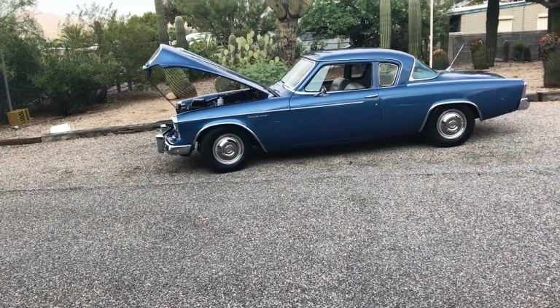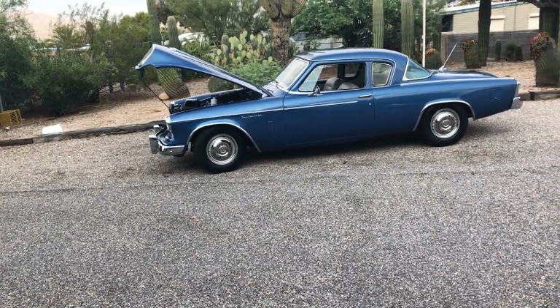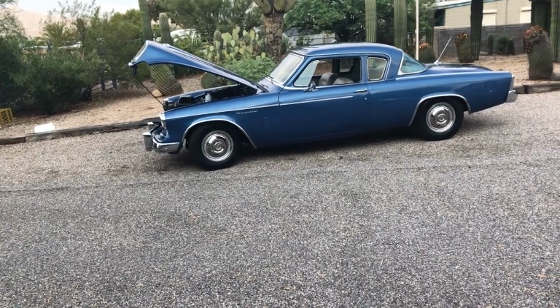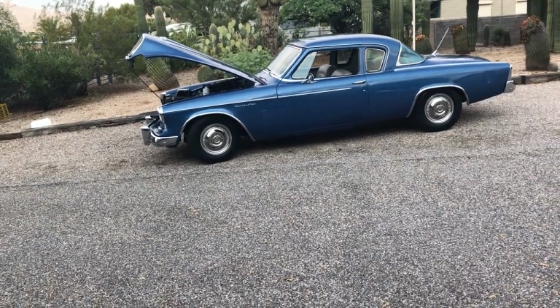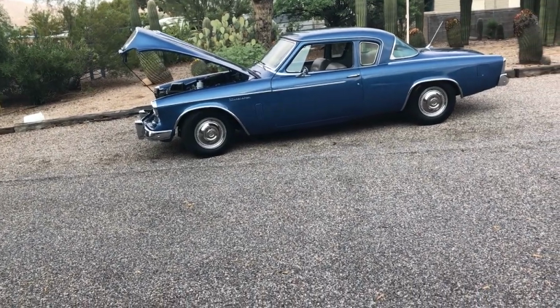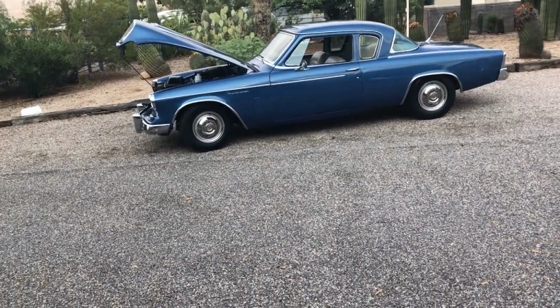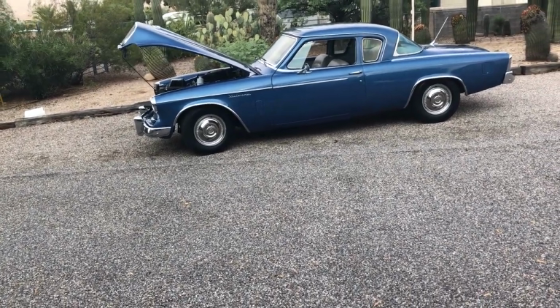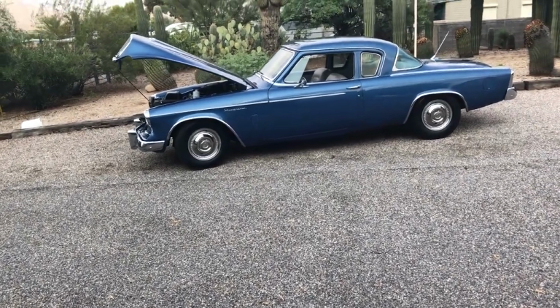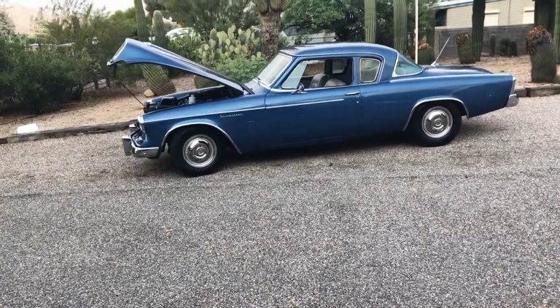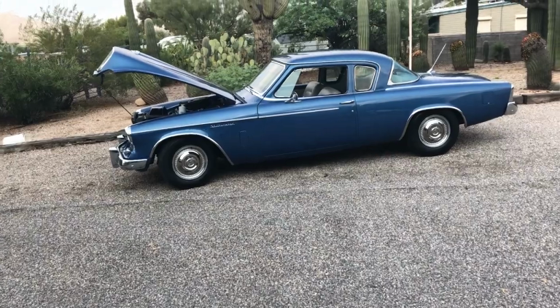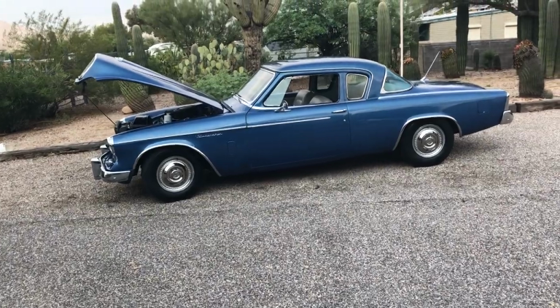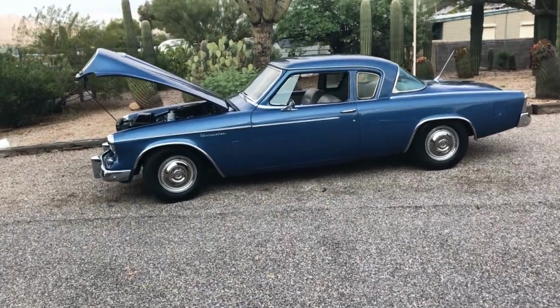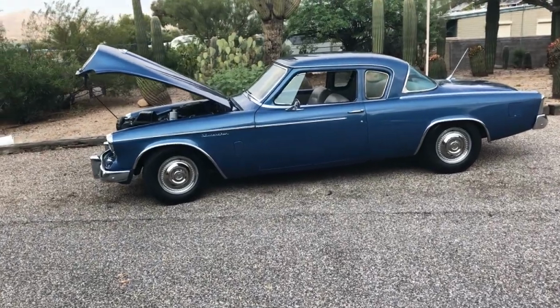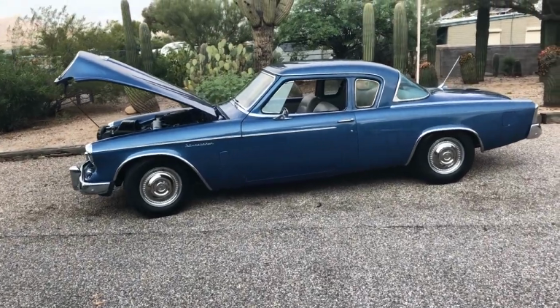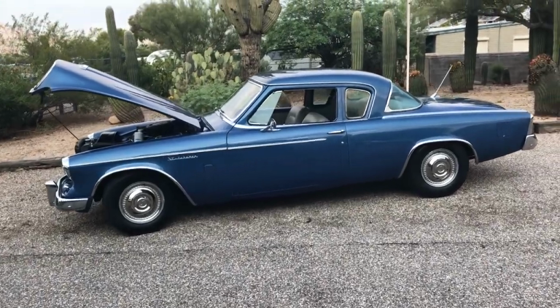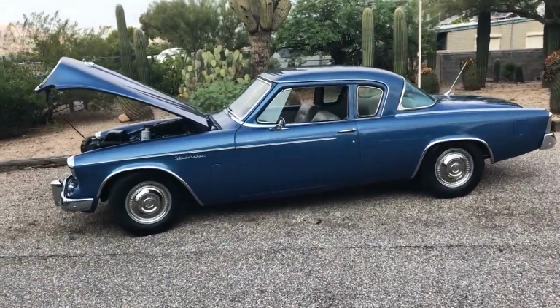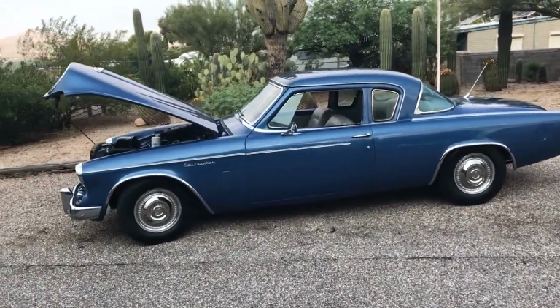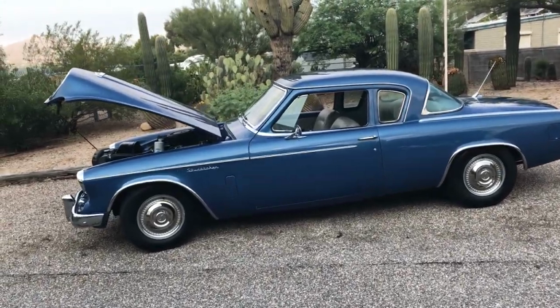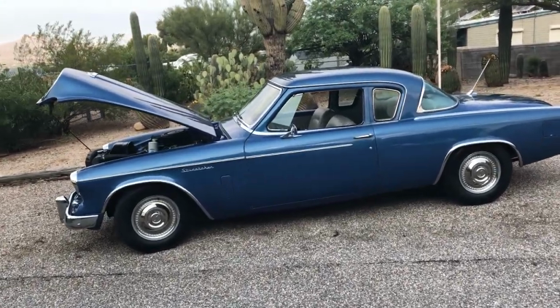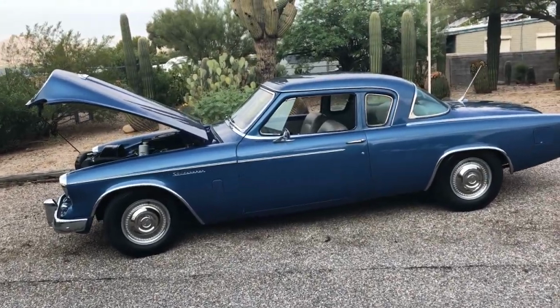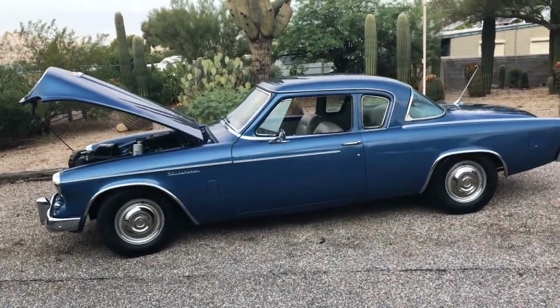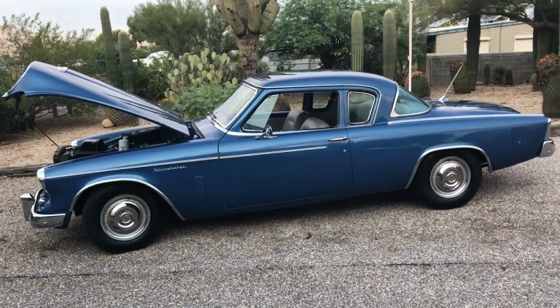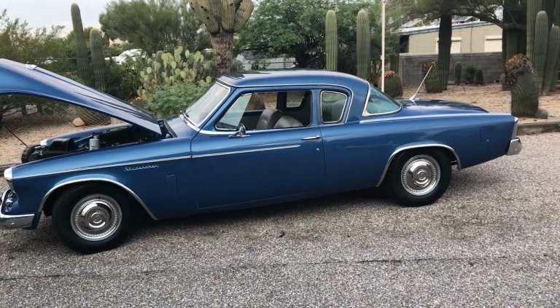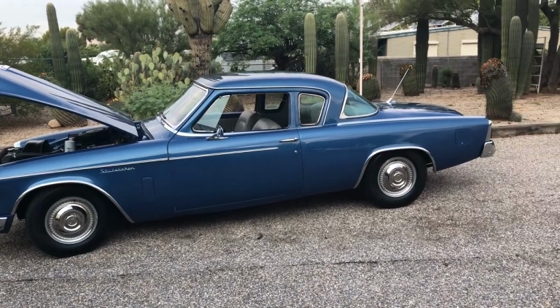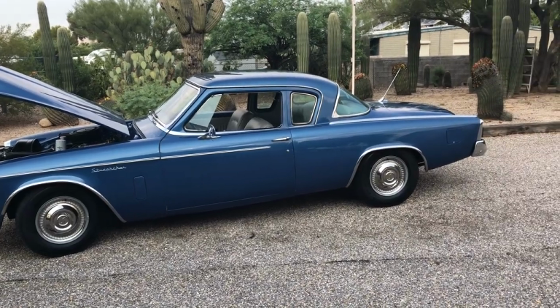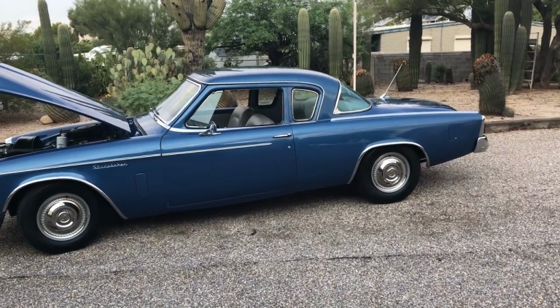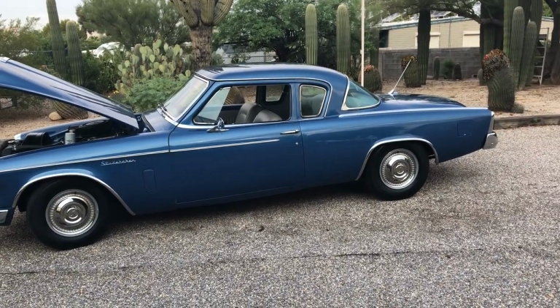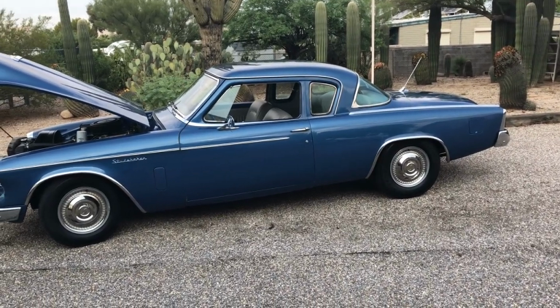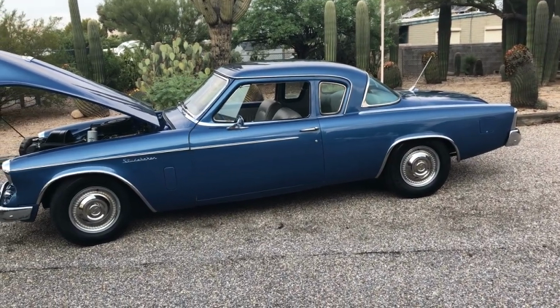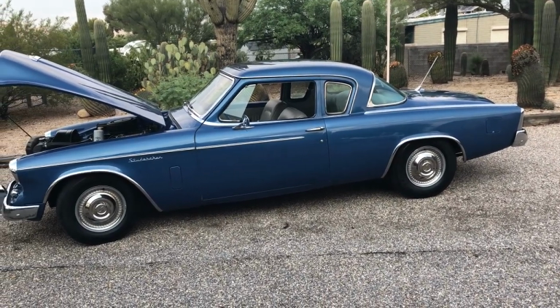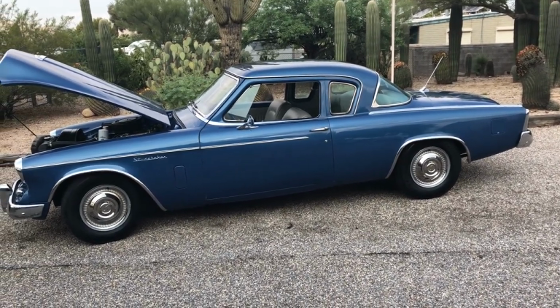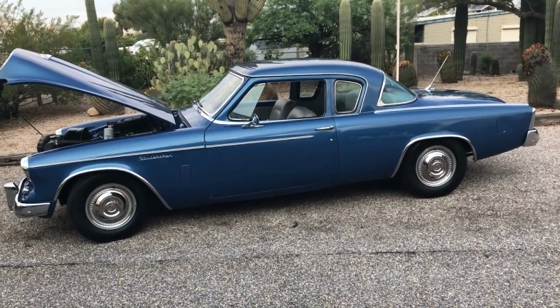This is my 1959 Studebaker Silver Hawk. It was sold new in Tucson and has been here its entire life — absolutely rust-free.